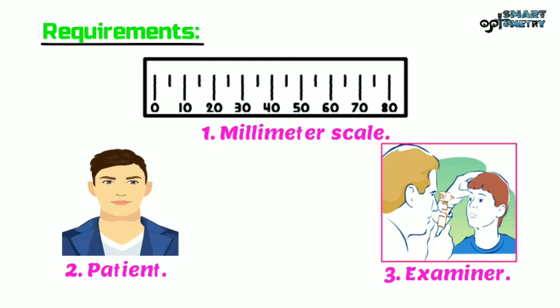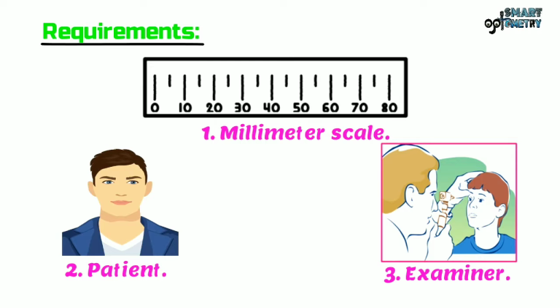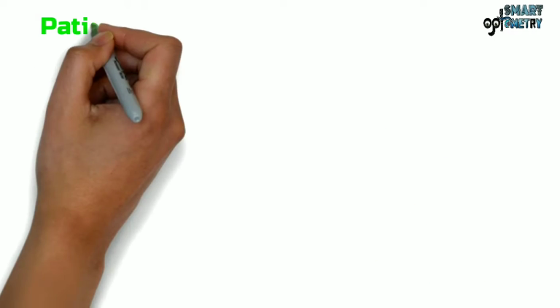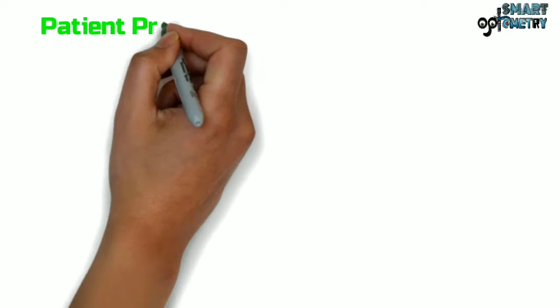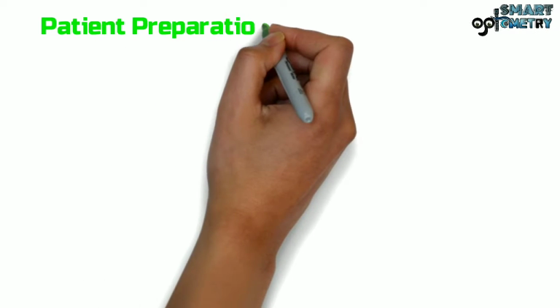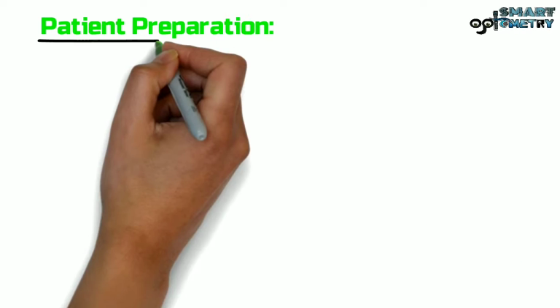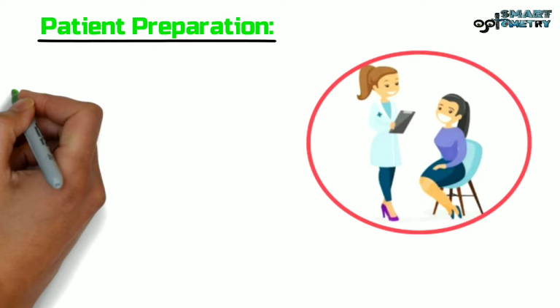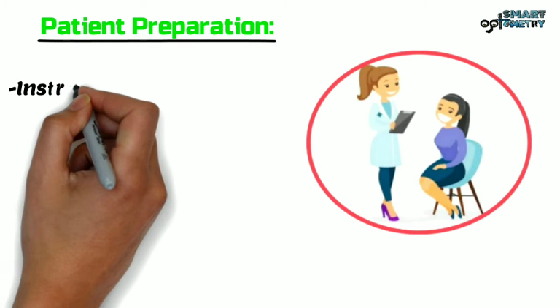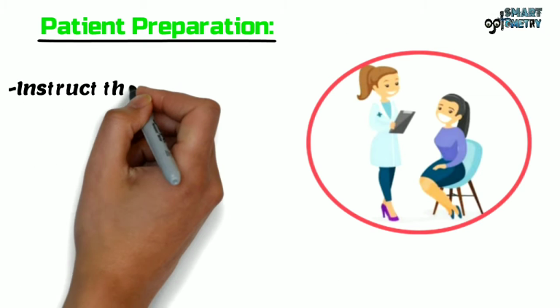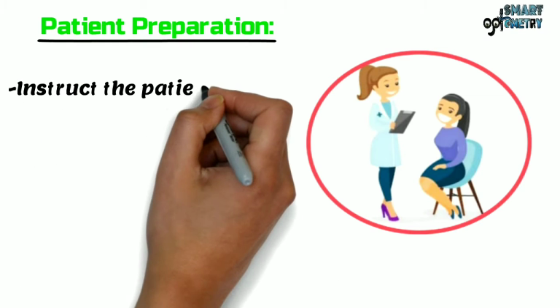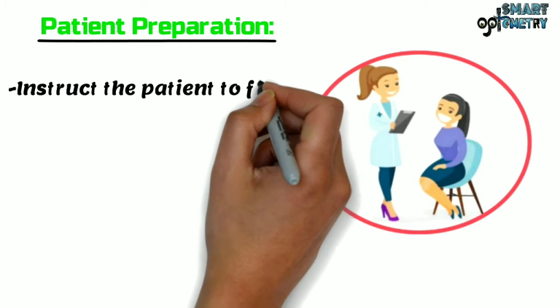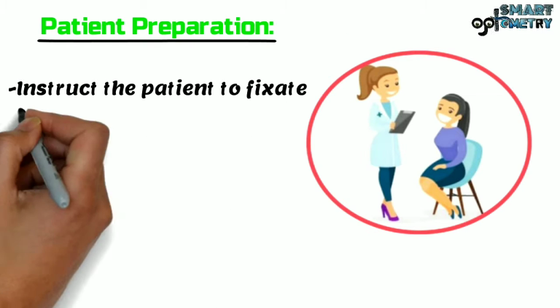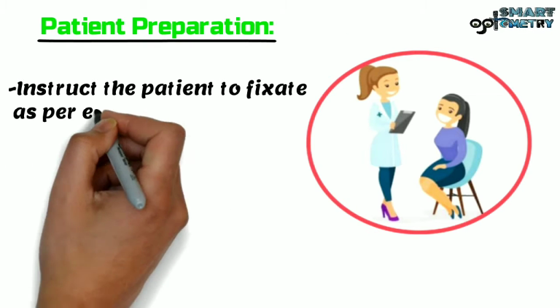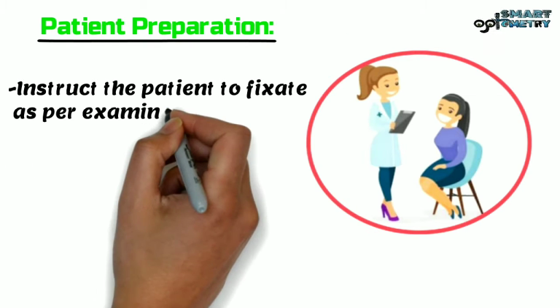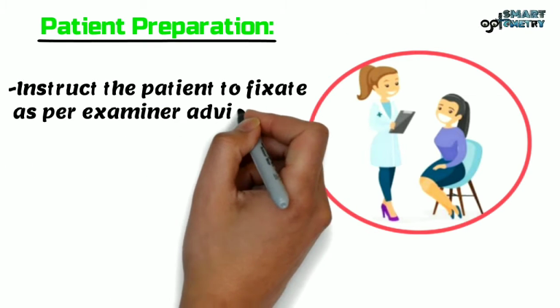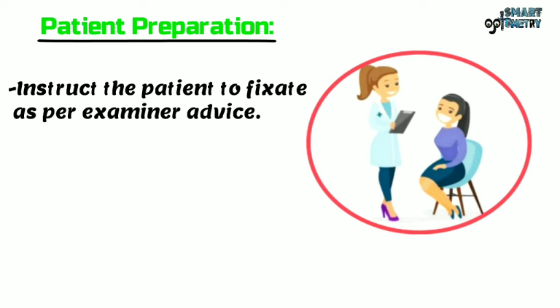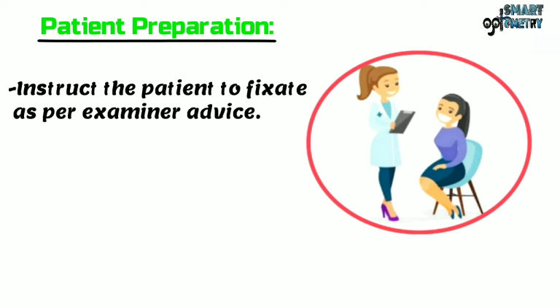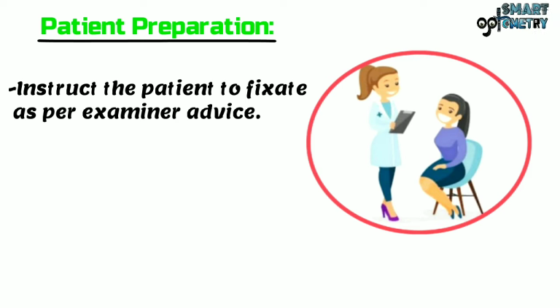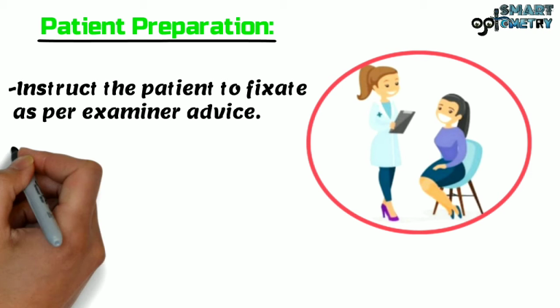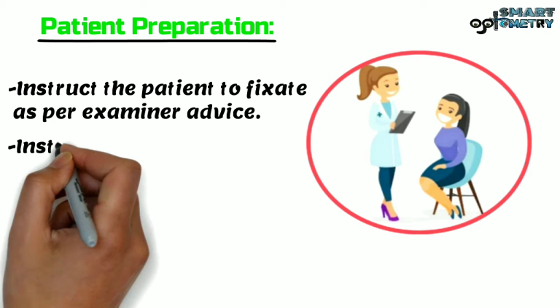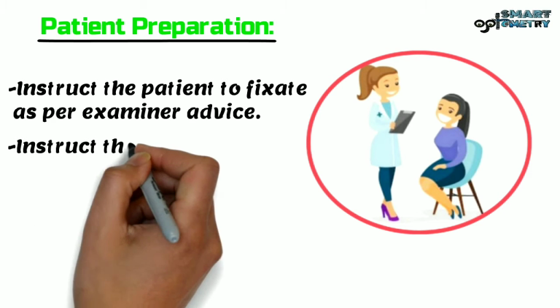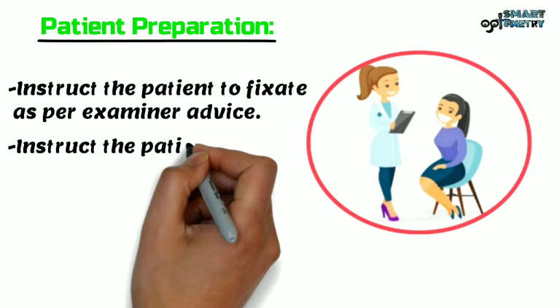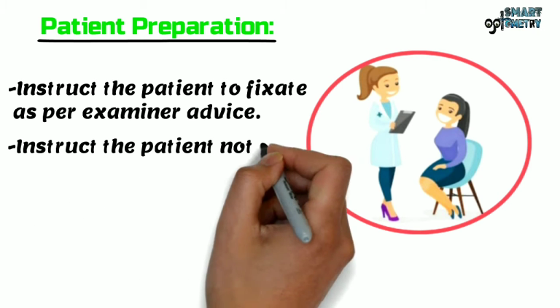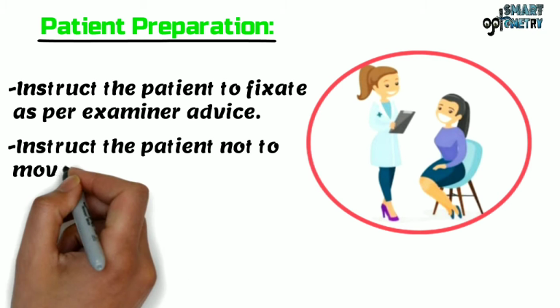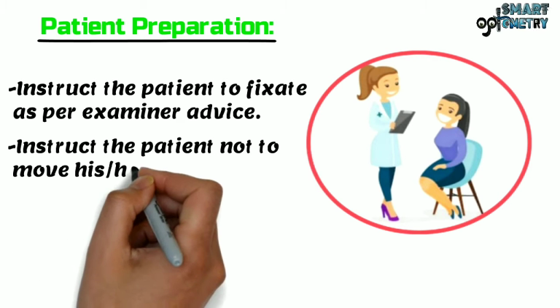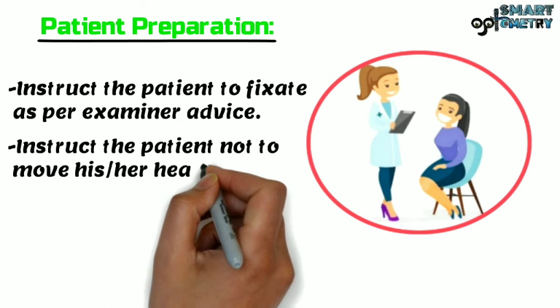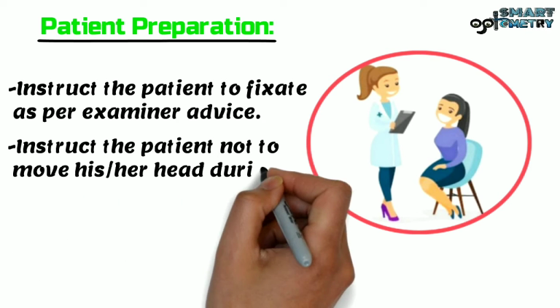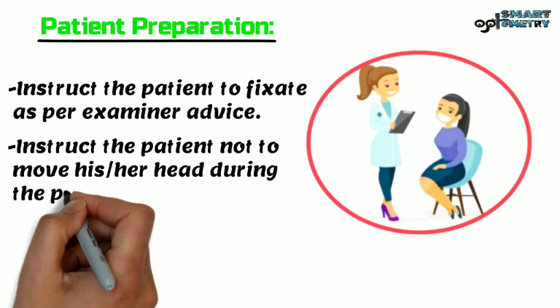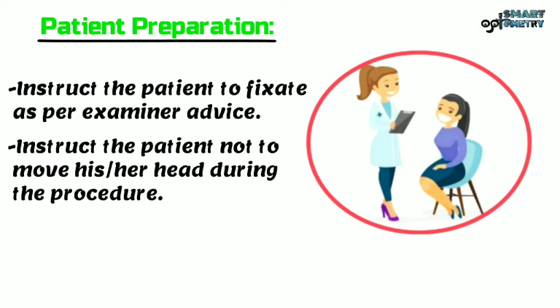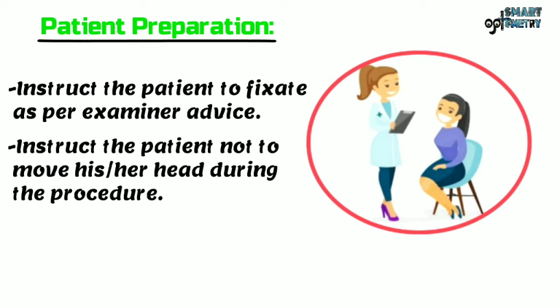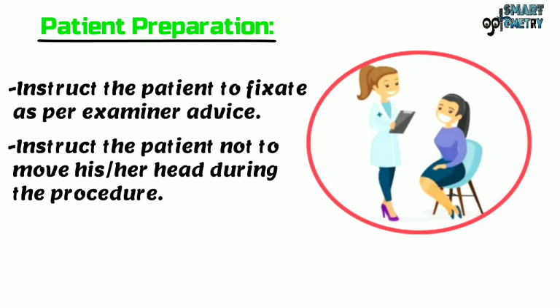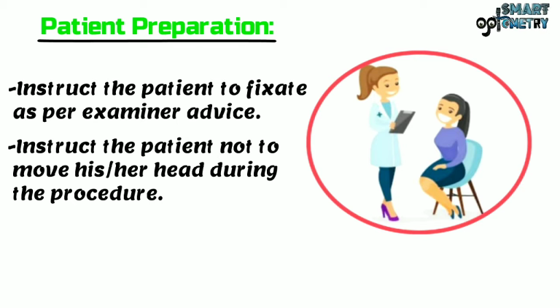Patient Preparation: Instruct the patient to fixate as per the examiner's advice, and instruct the patient not to move his or her head during the procedure.